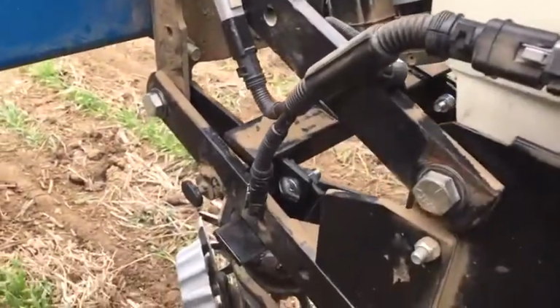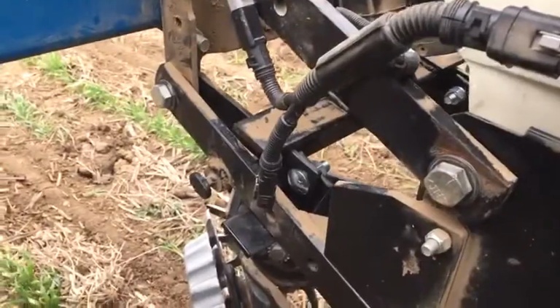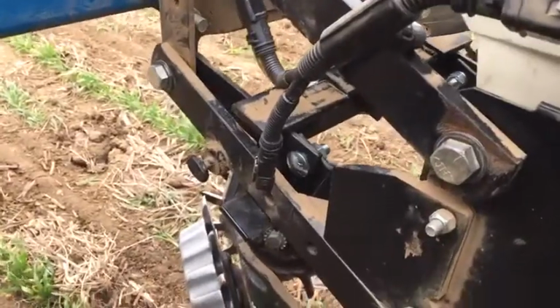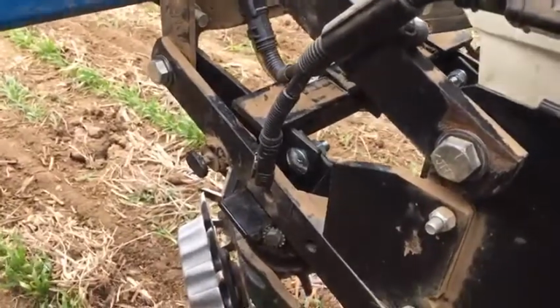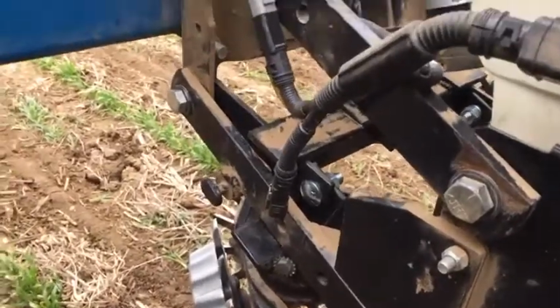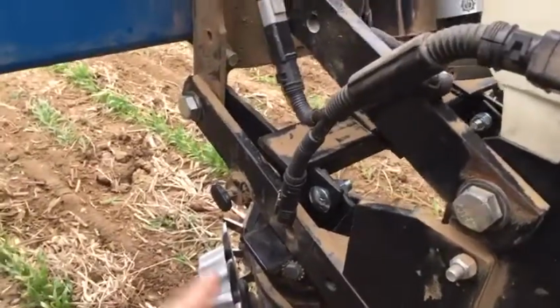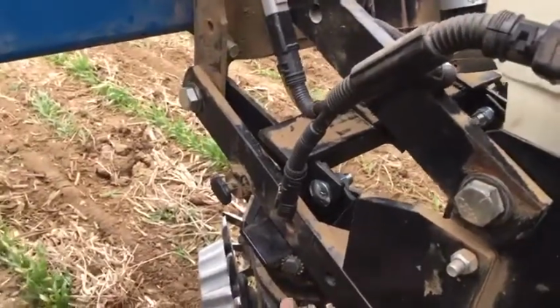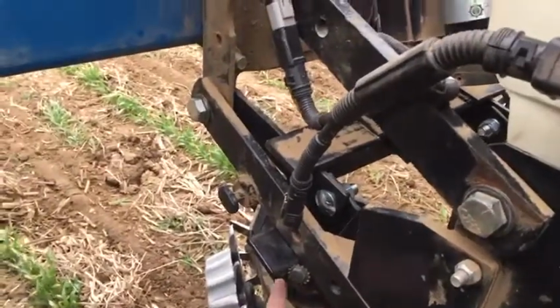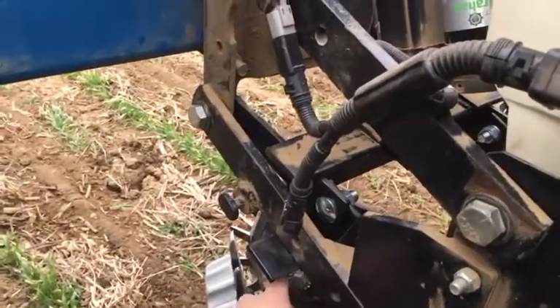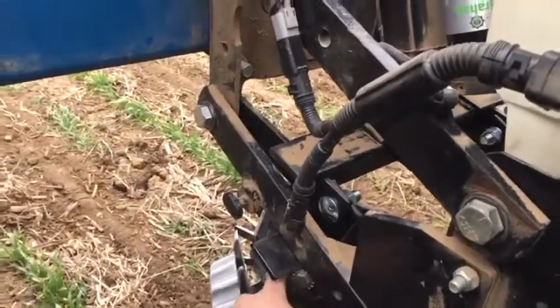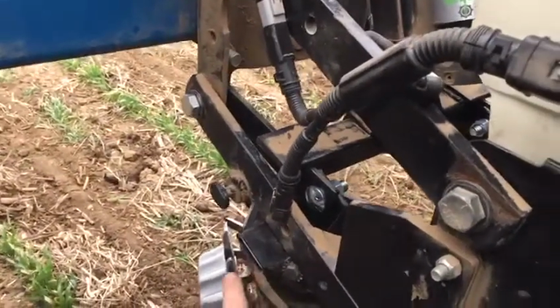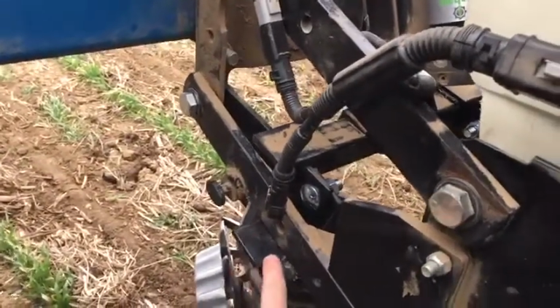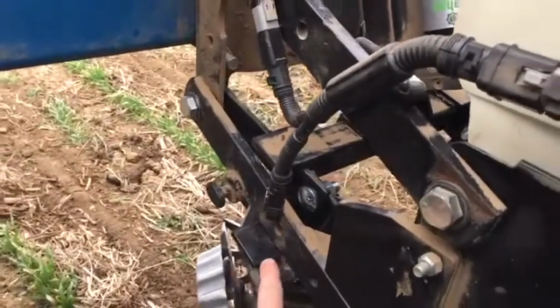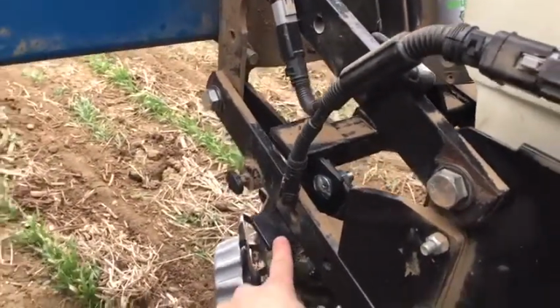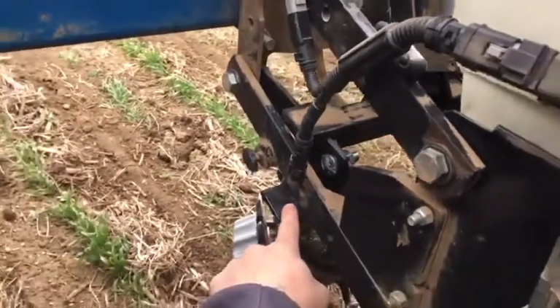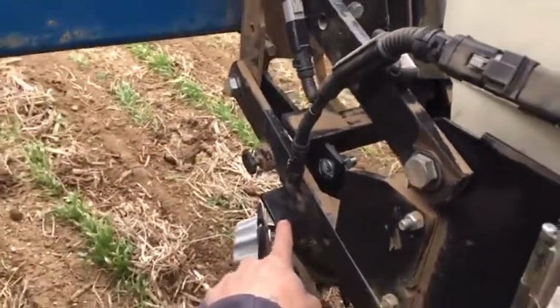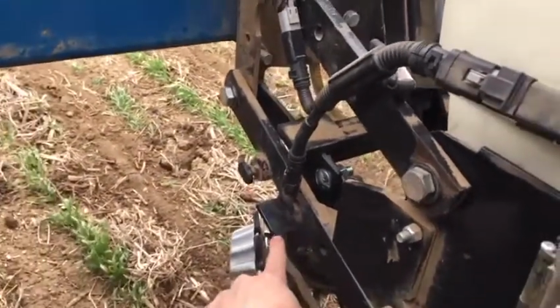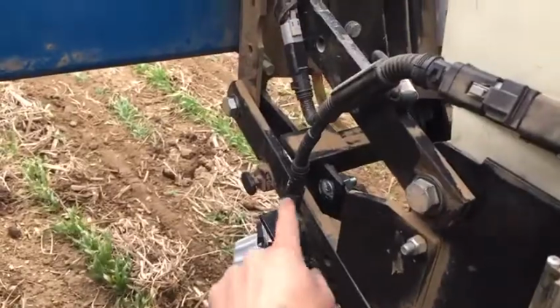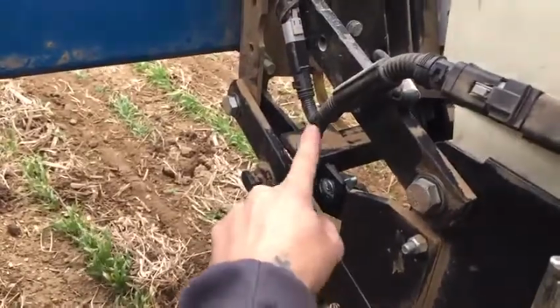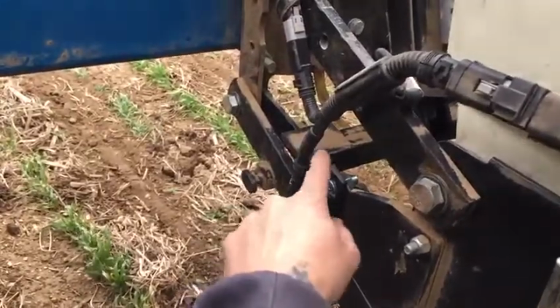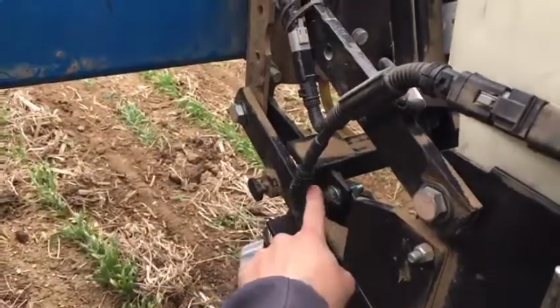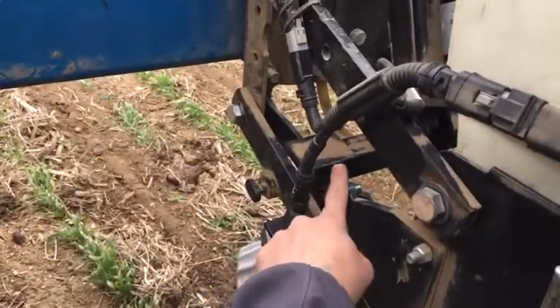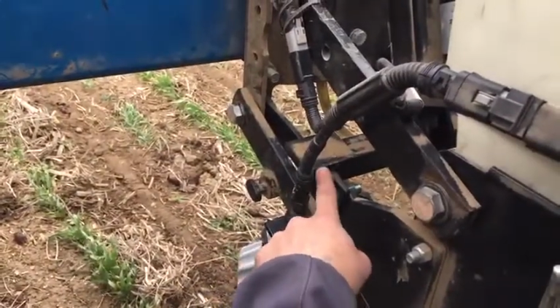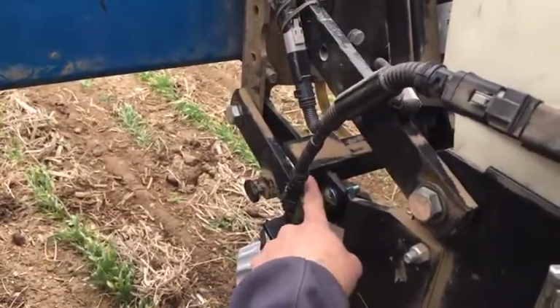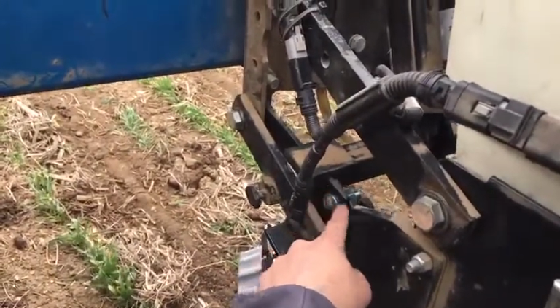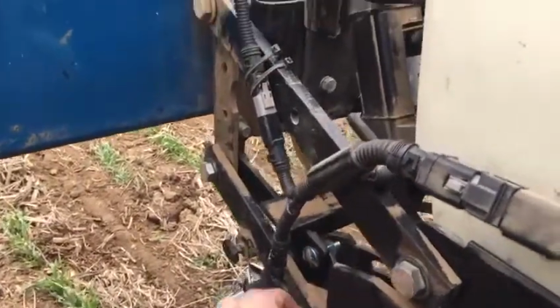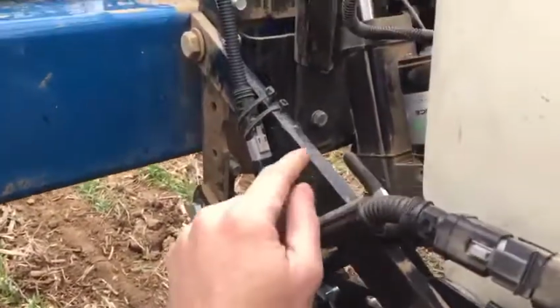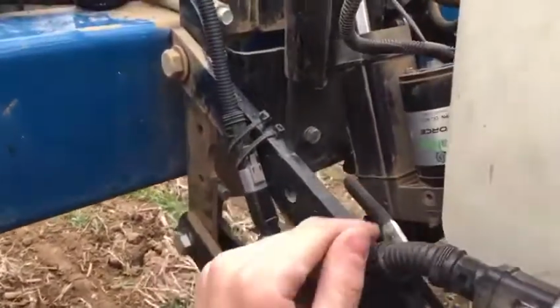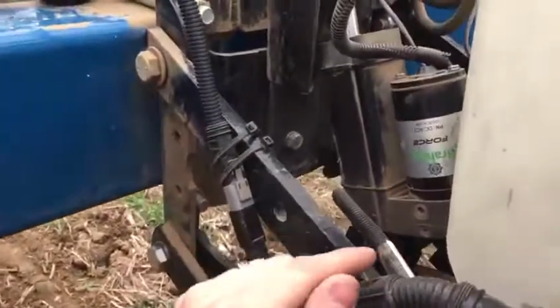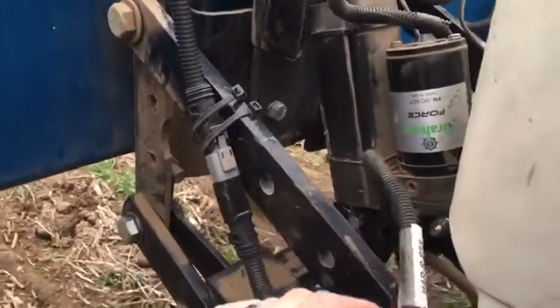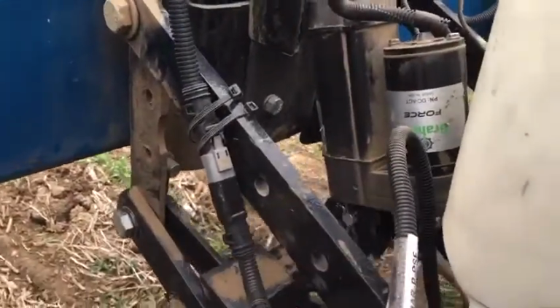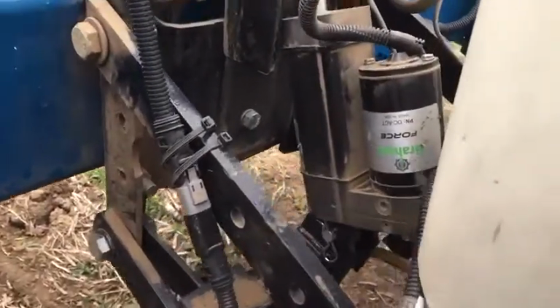That's the lift there, and then your down pressure here is our actuator.